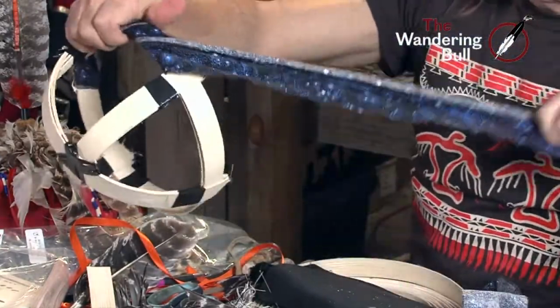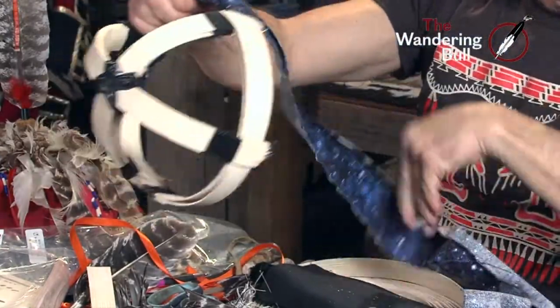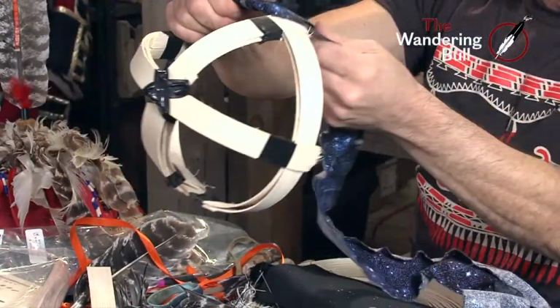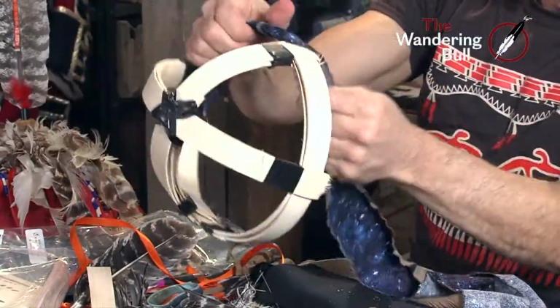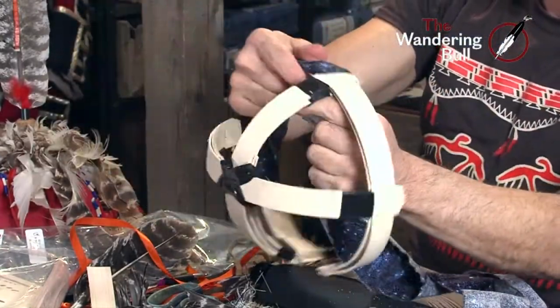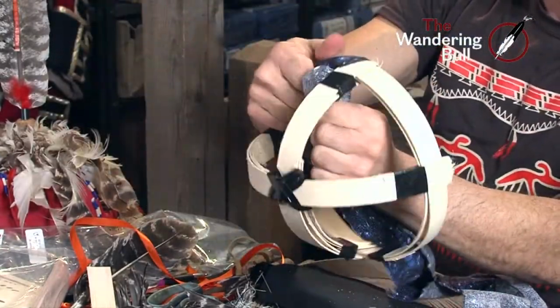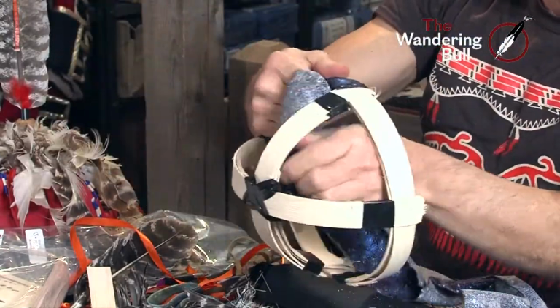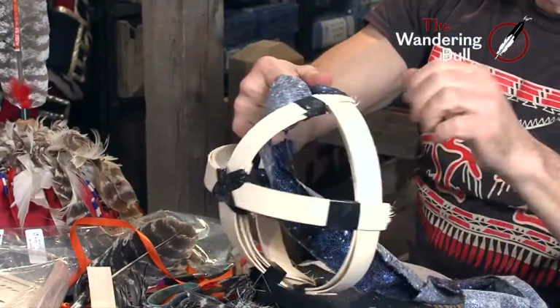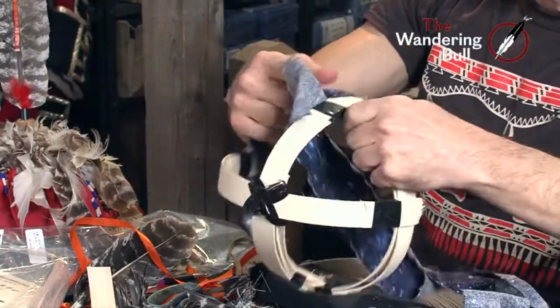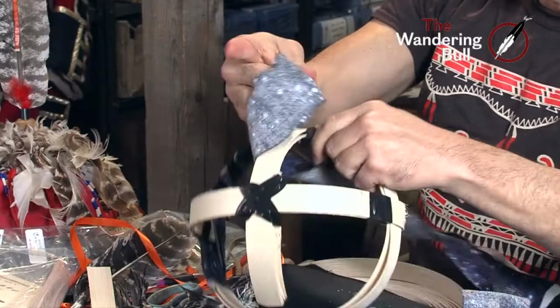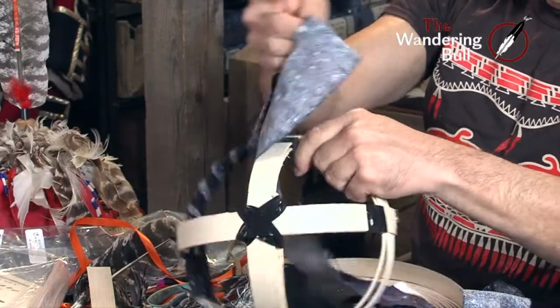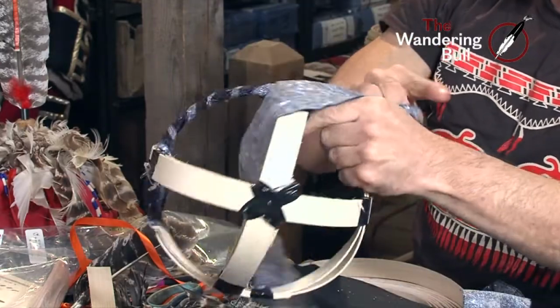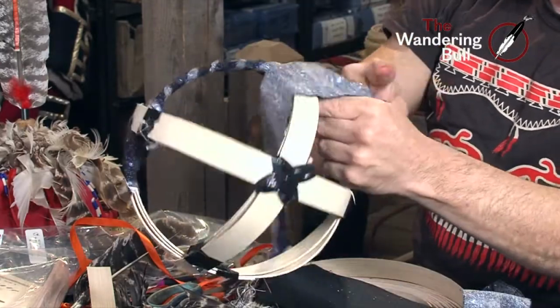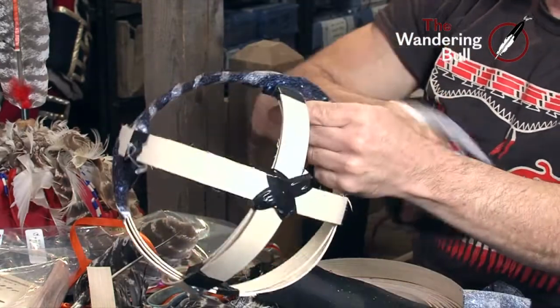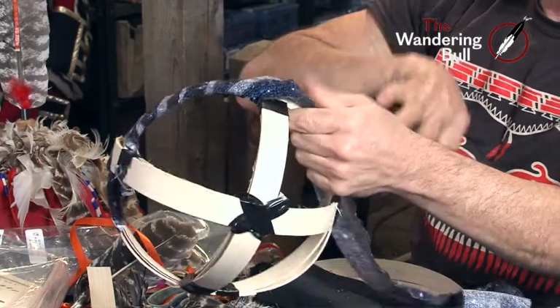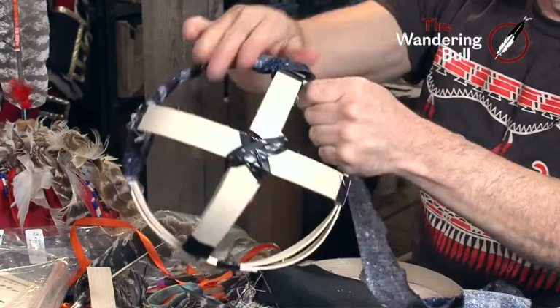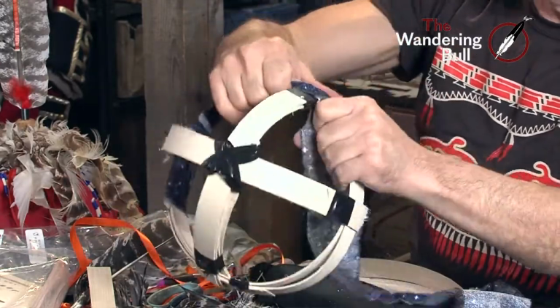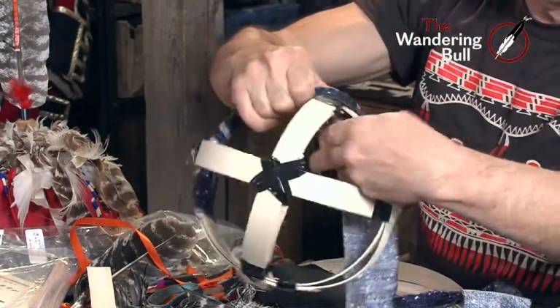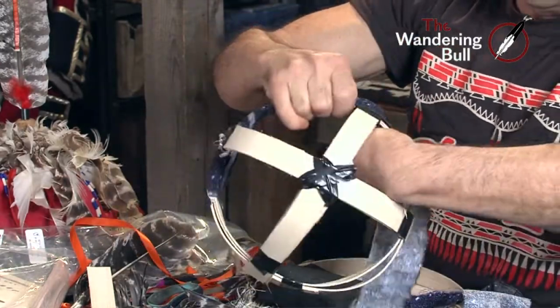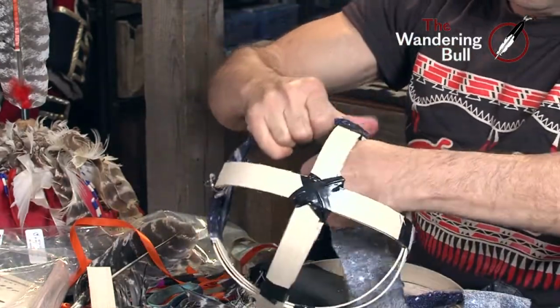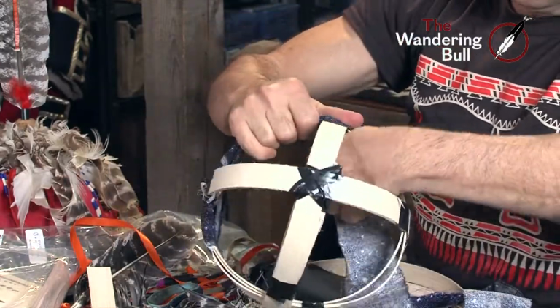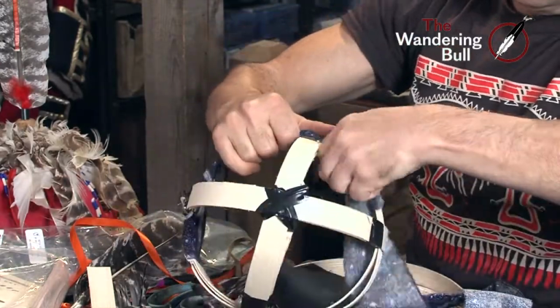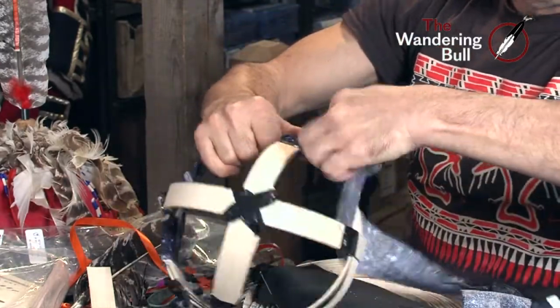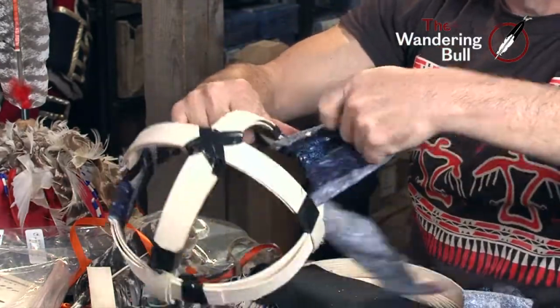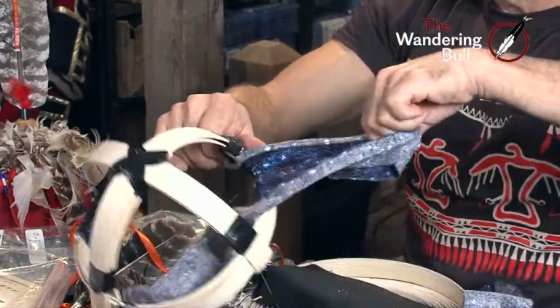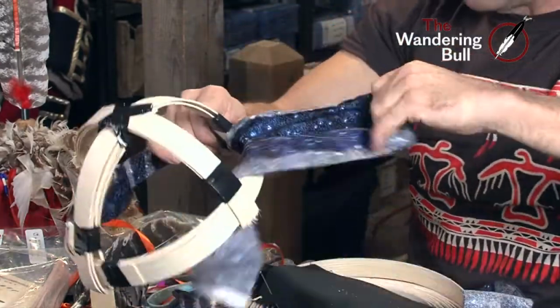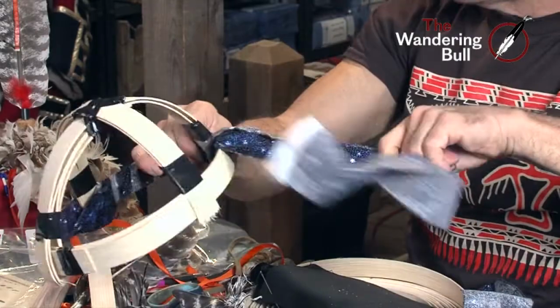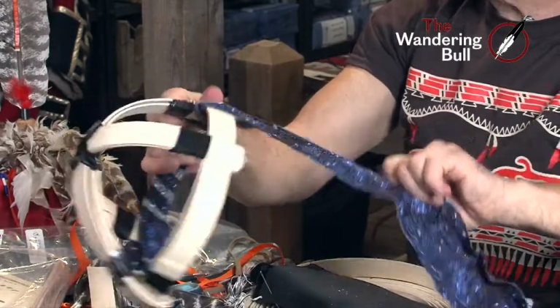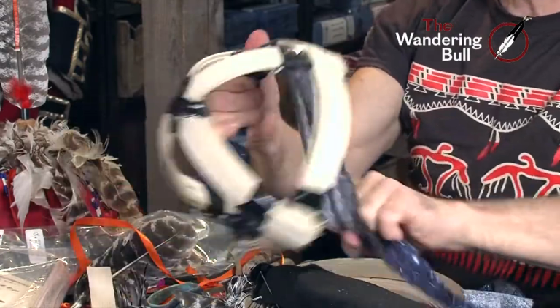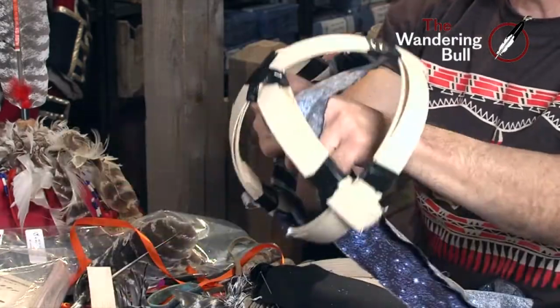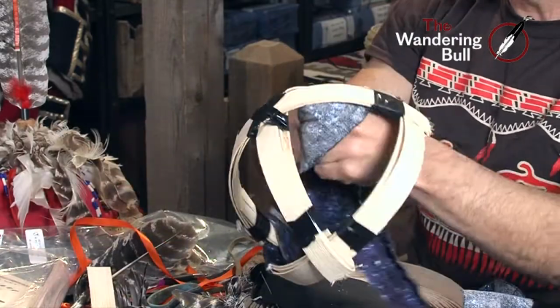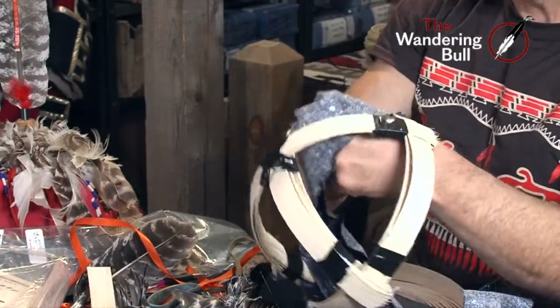You're going to continue to wrap. And then what I do is, once again, glue those intersections where I'm going to end this piece and add the new piece.